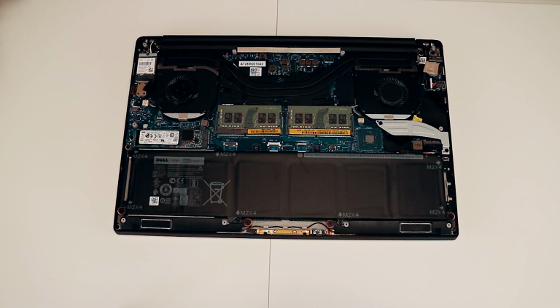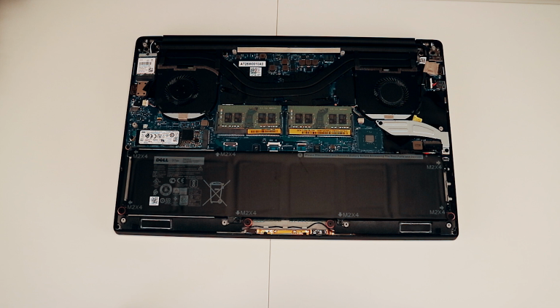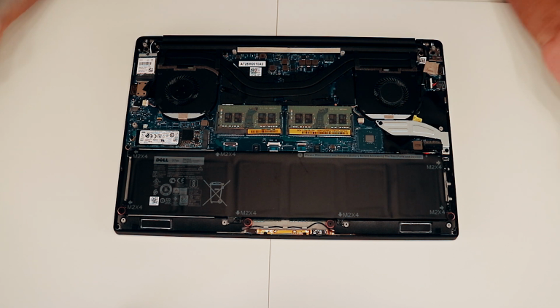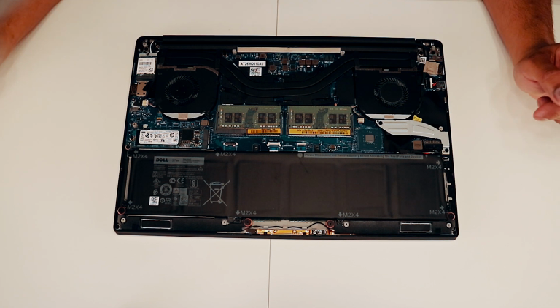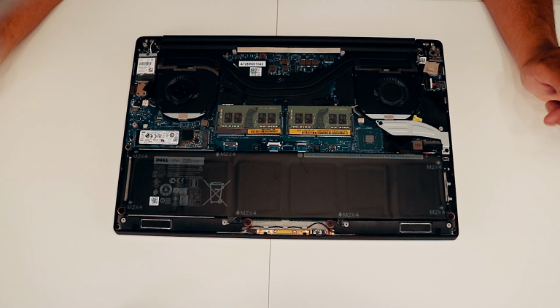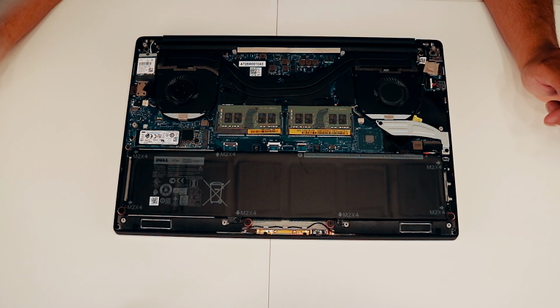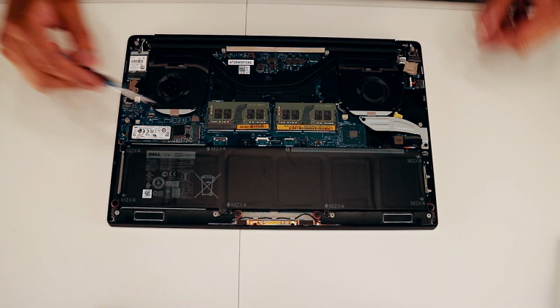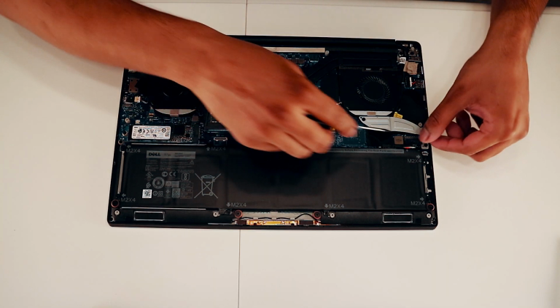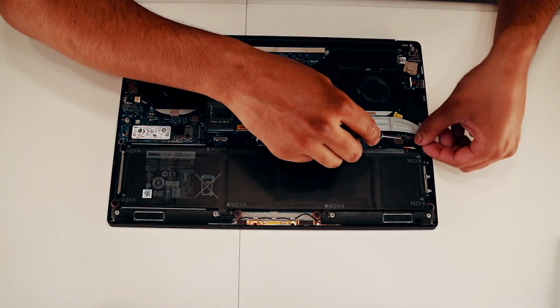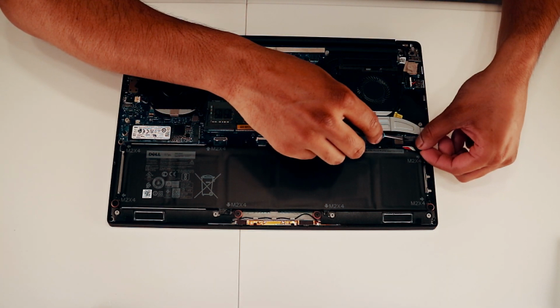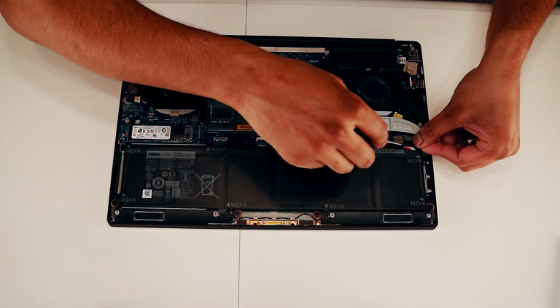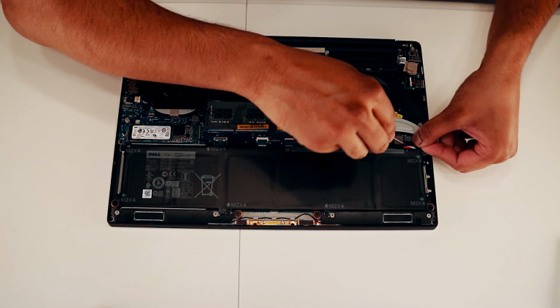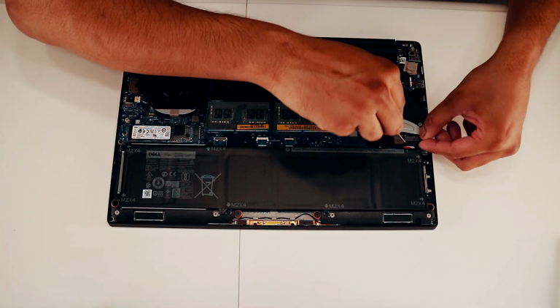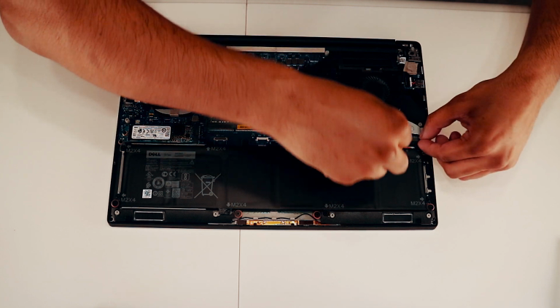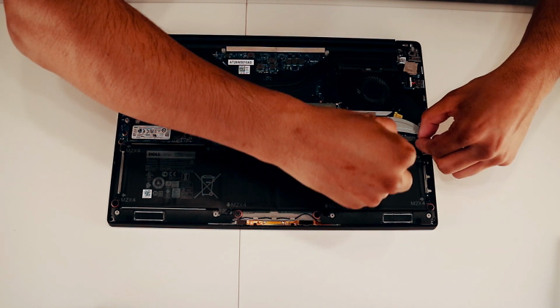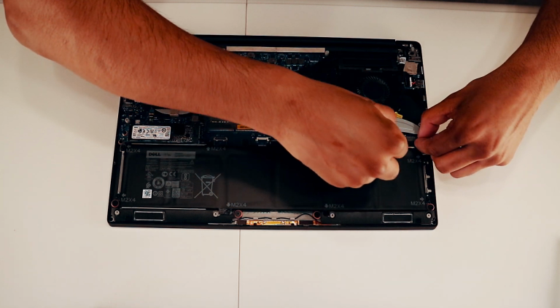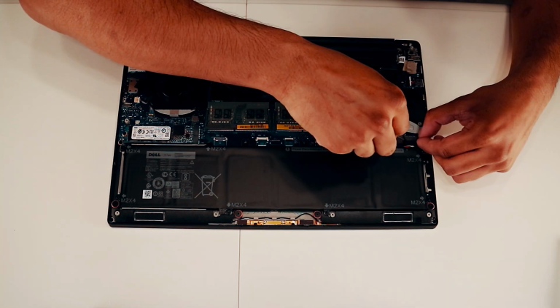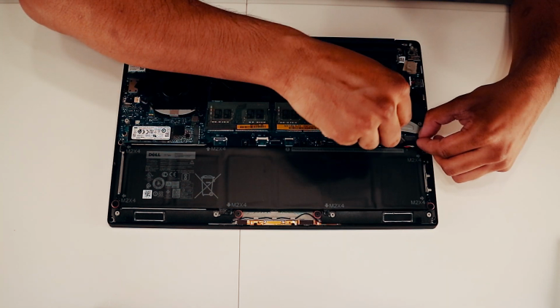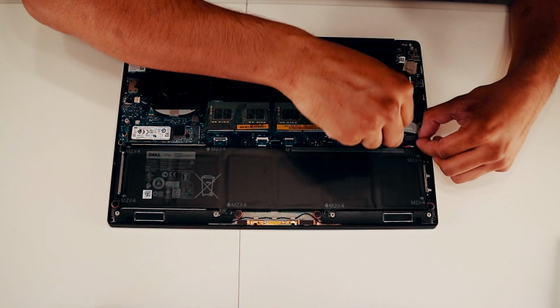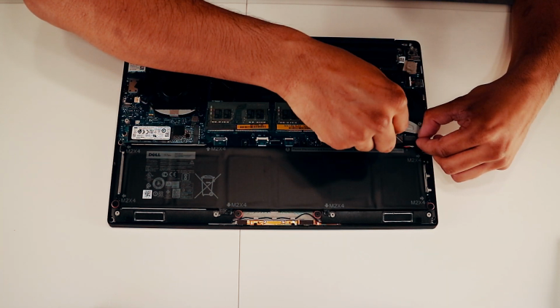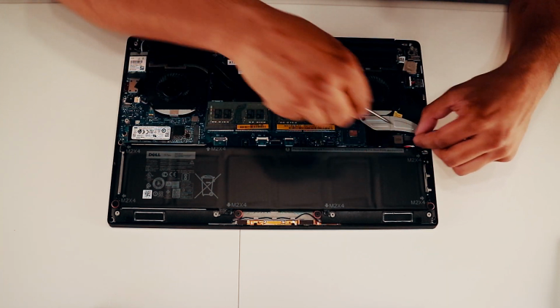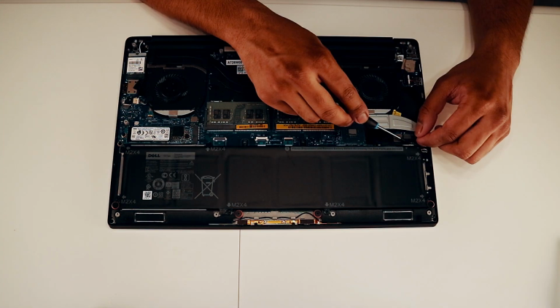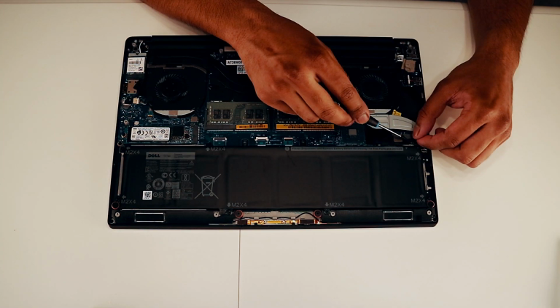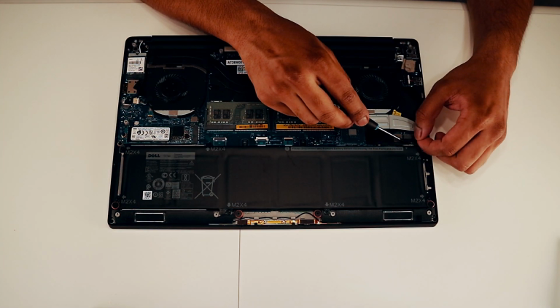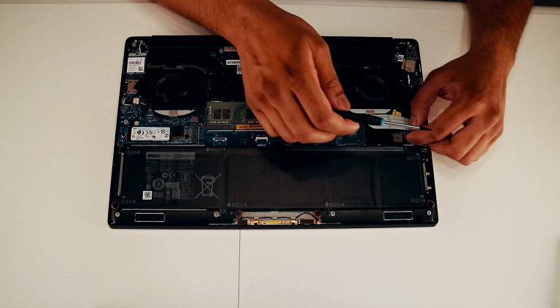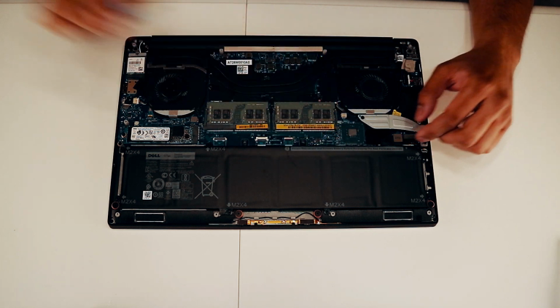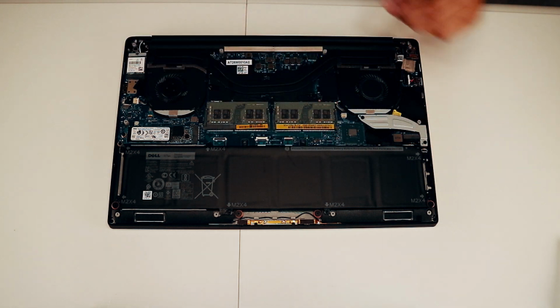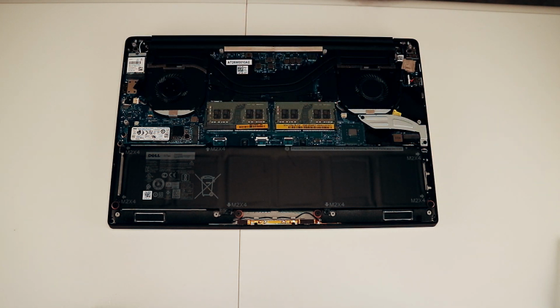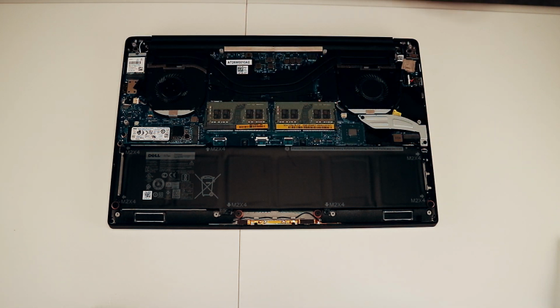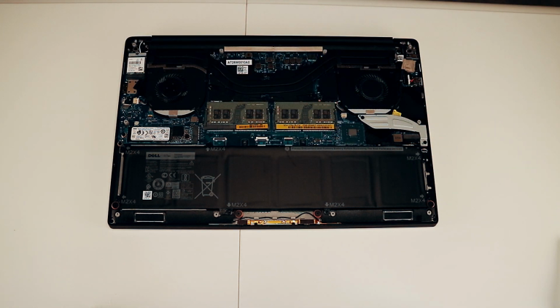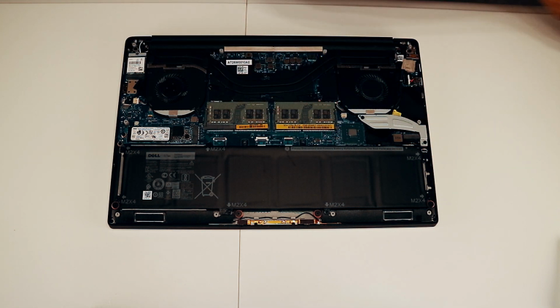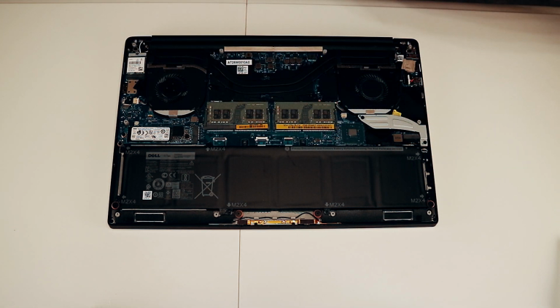And that's it for the SSD. Let's put the battery plug back on, and now we're gonna put the back plate back on.